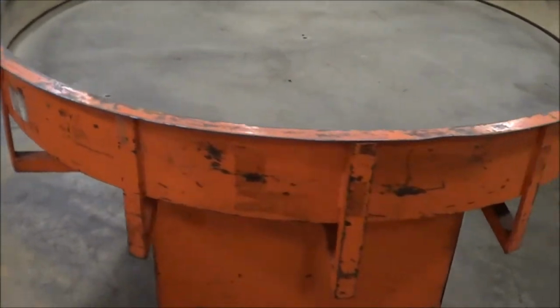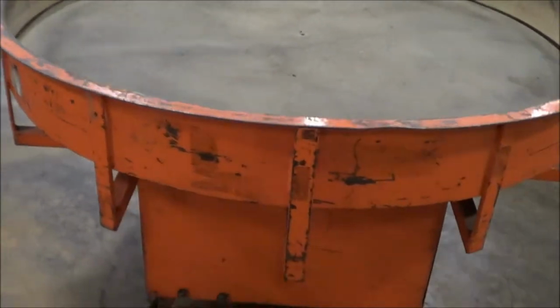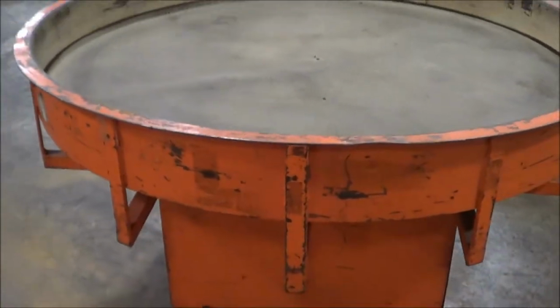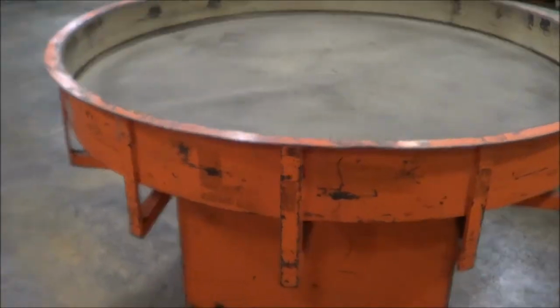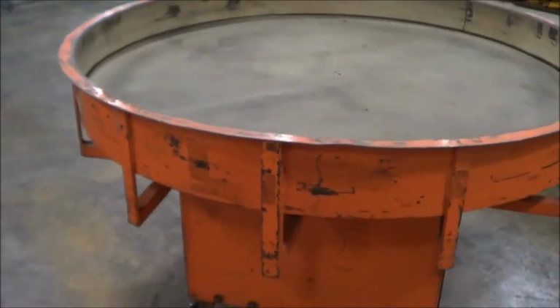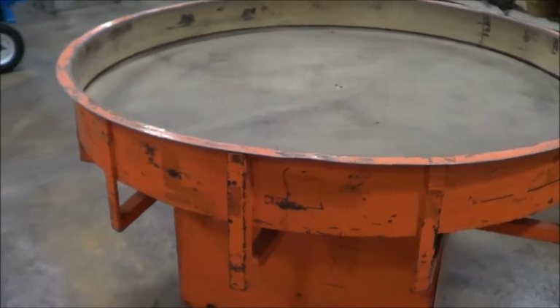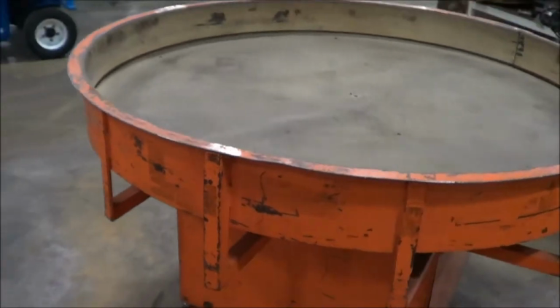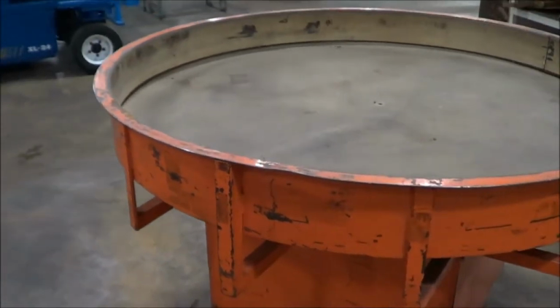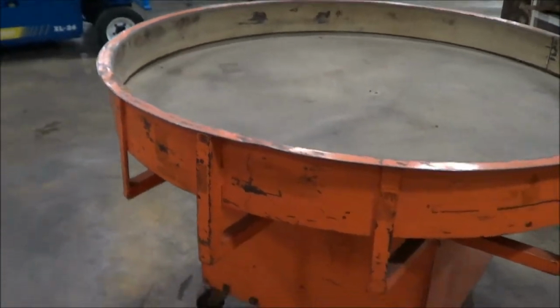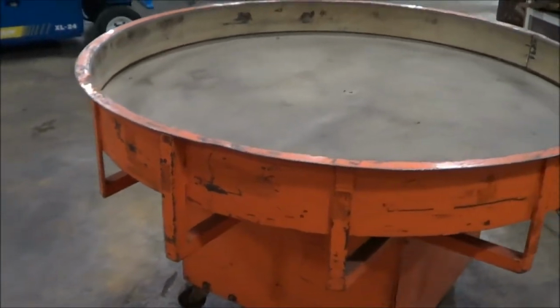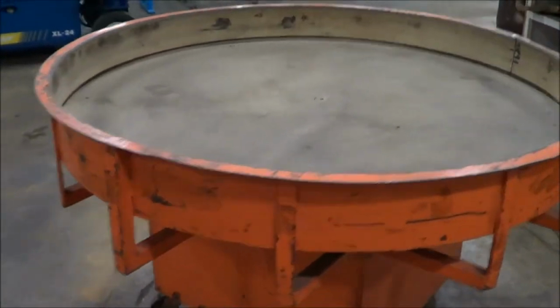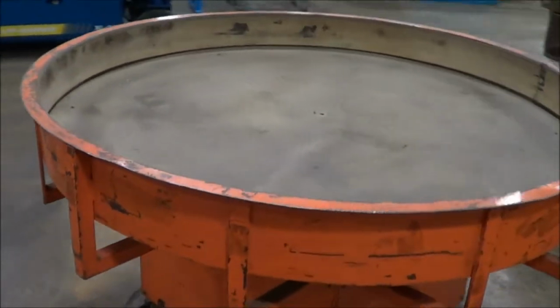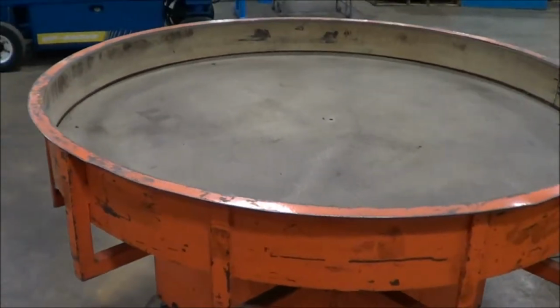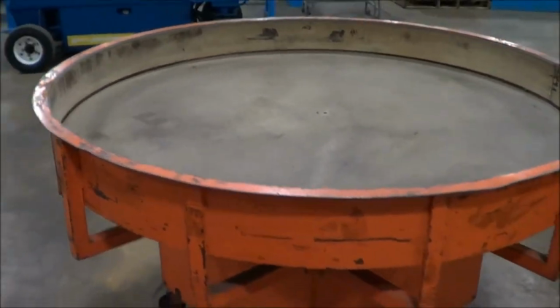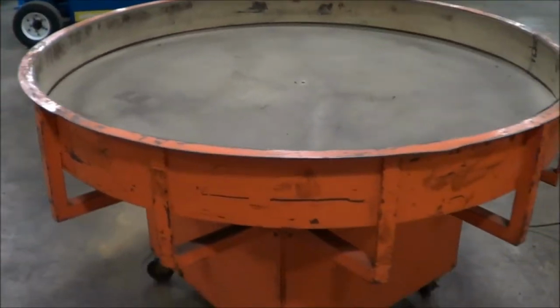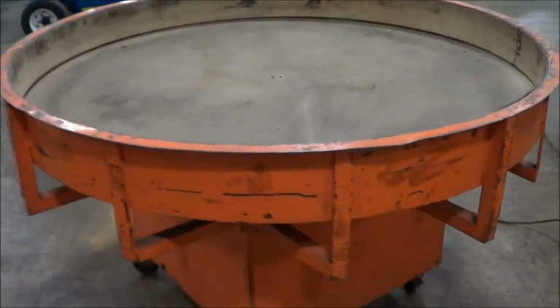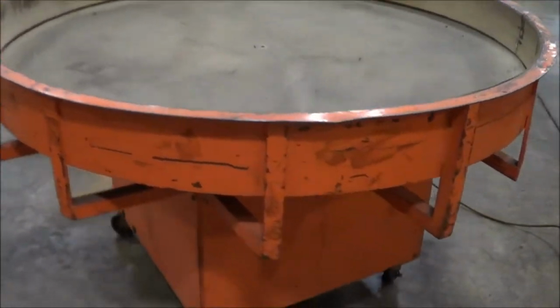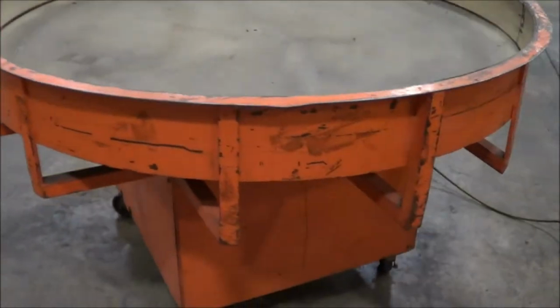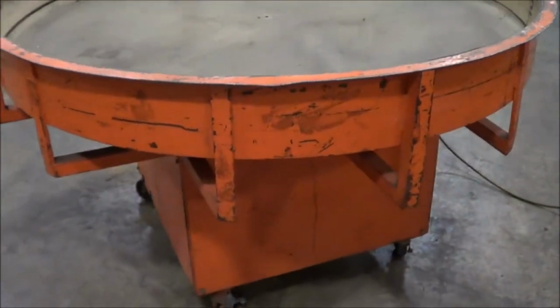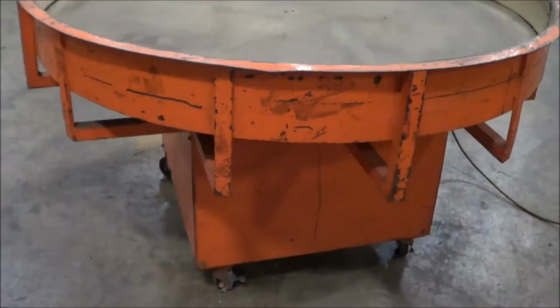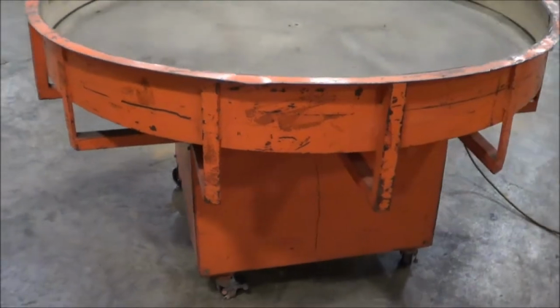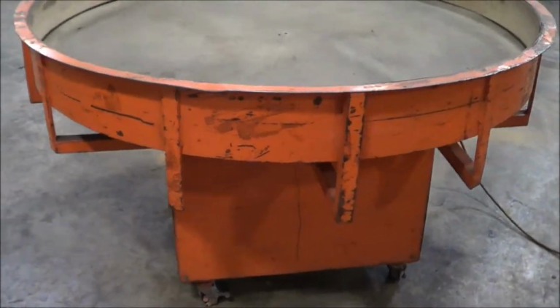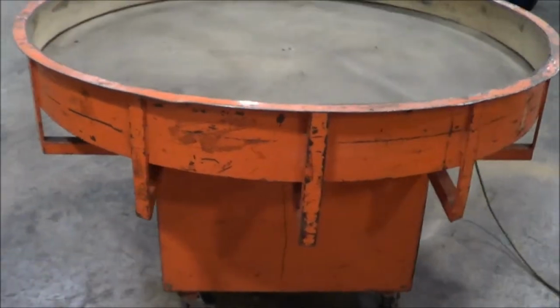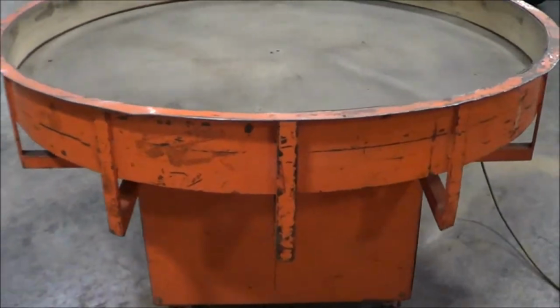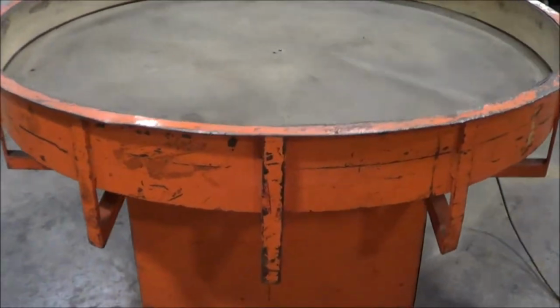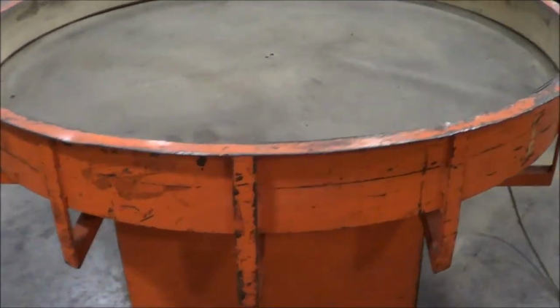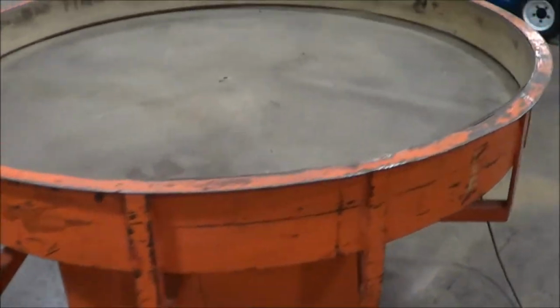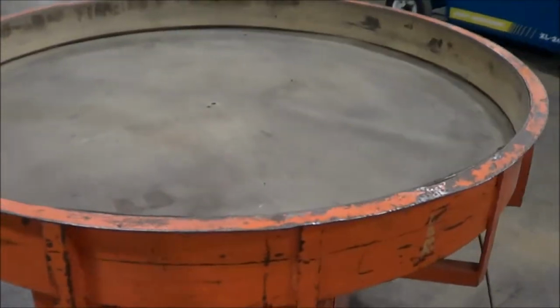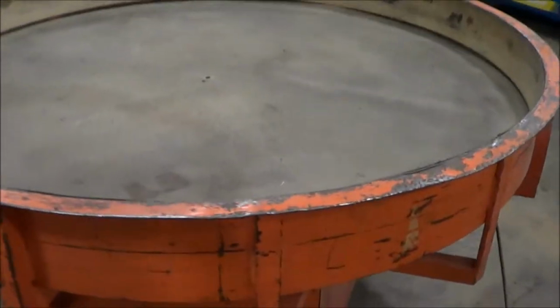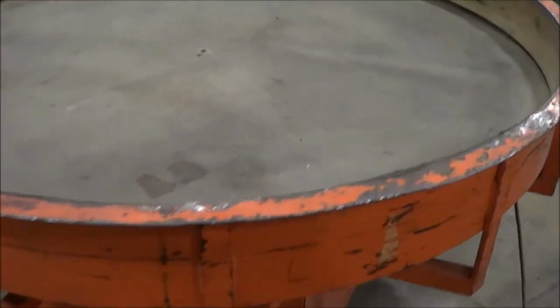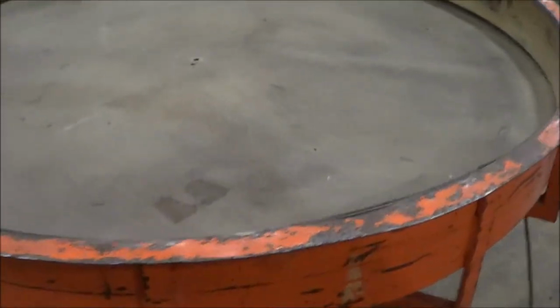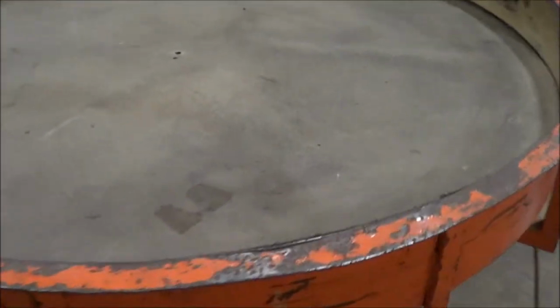This unit's in very good condition, fully operational. That's a 115 single phase drive motor — it's a half-horse drive motor on this particular table.